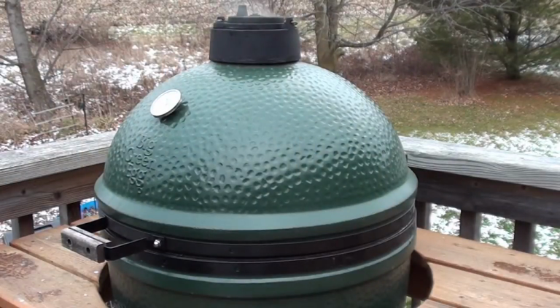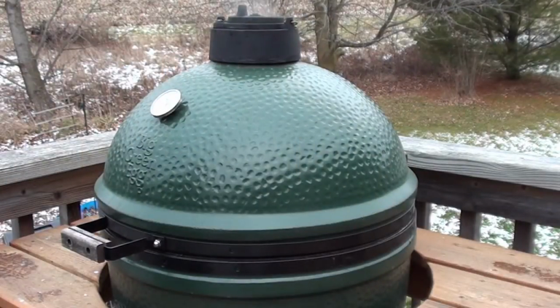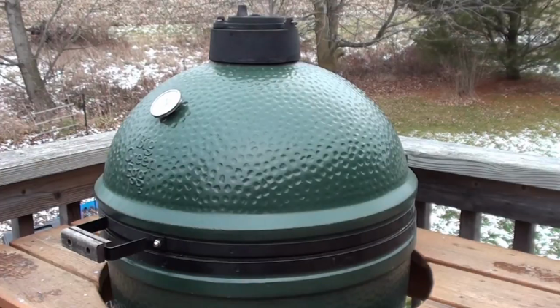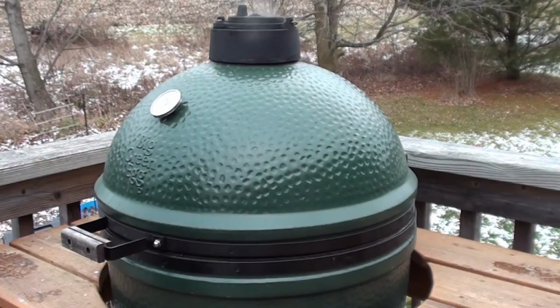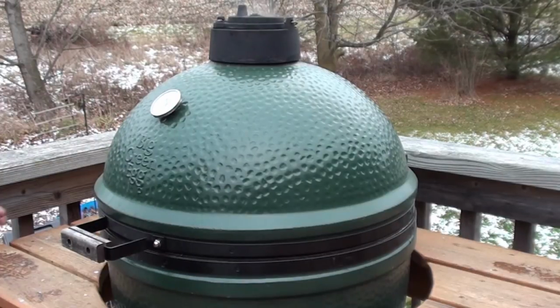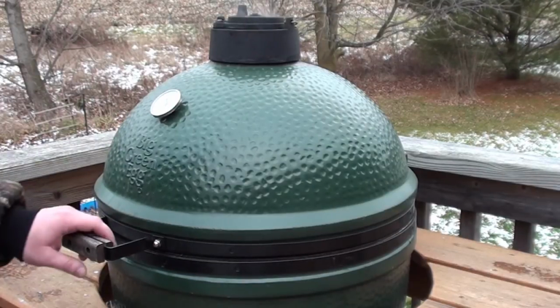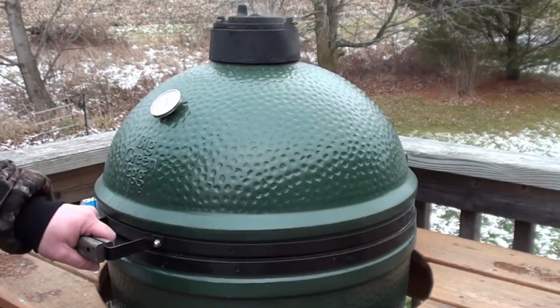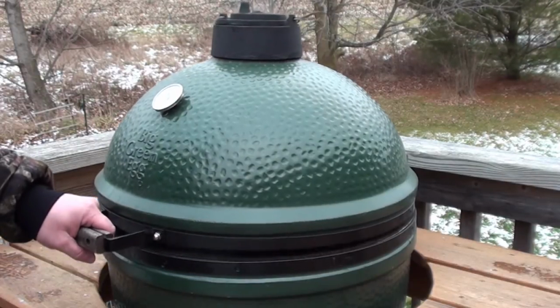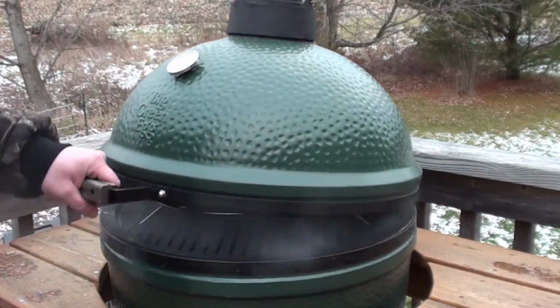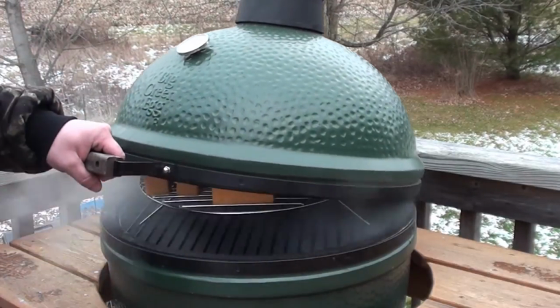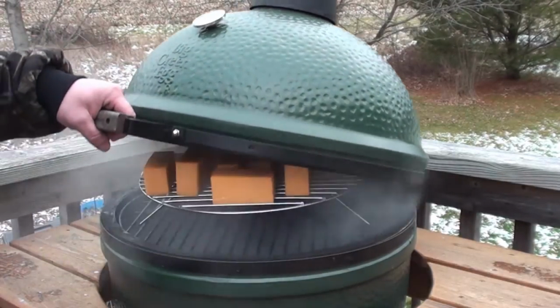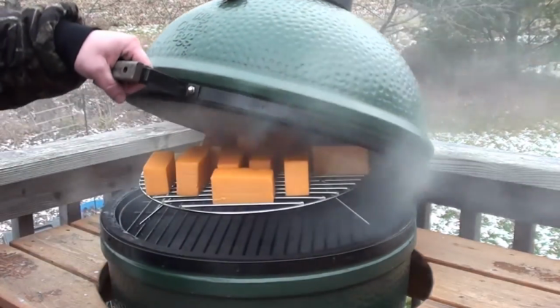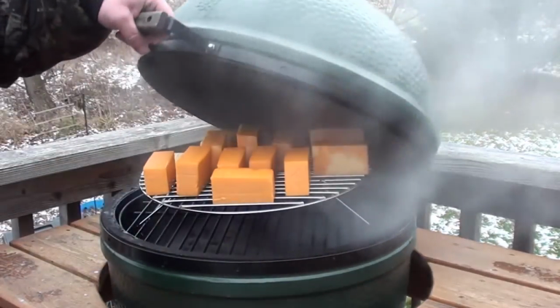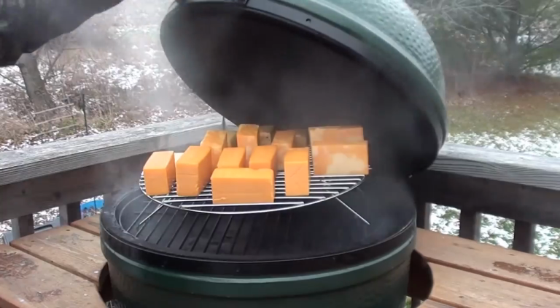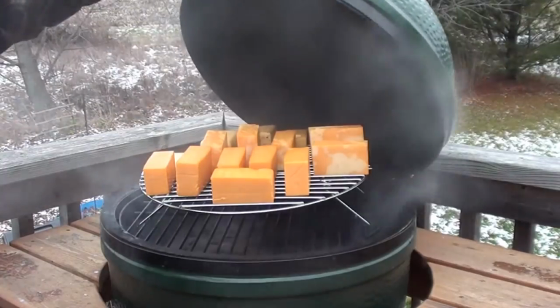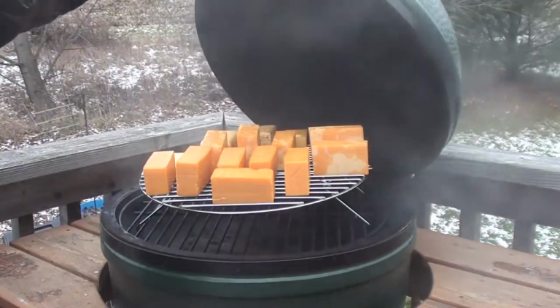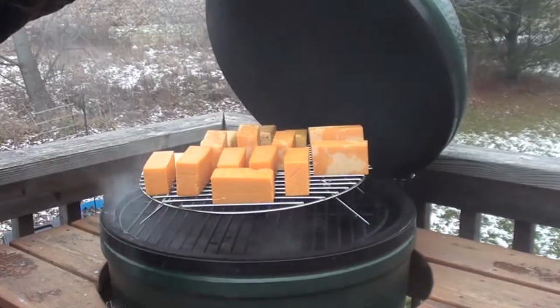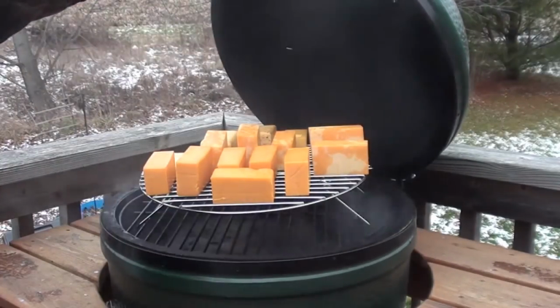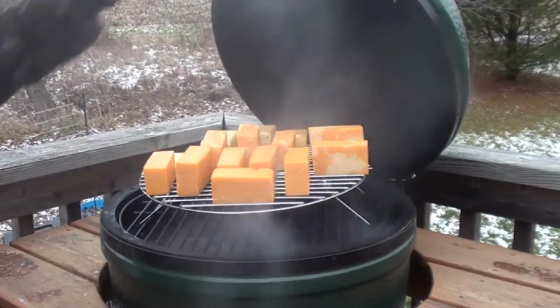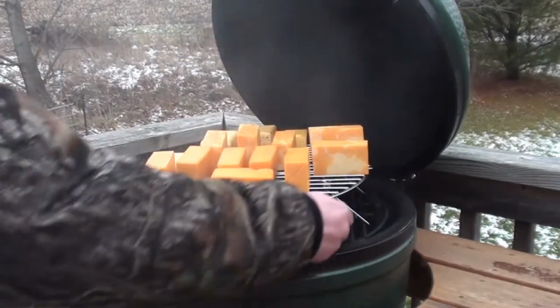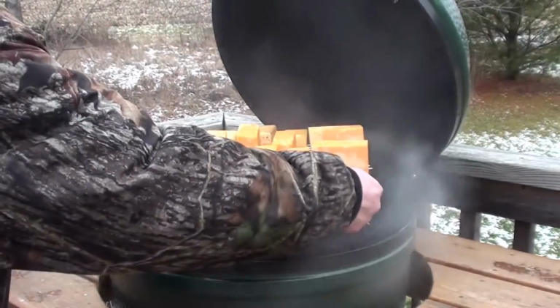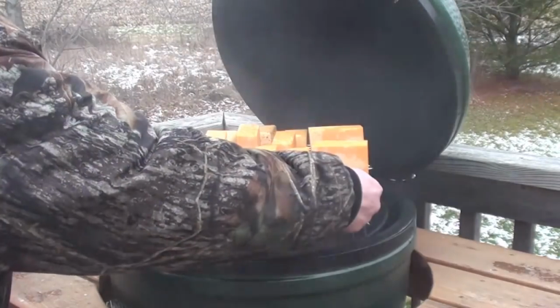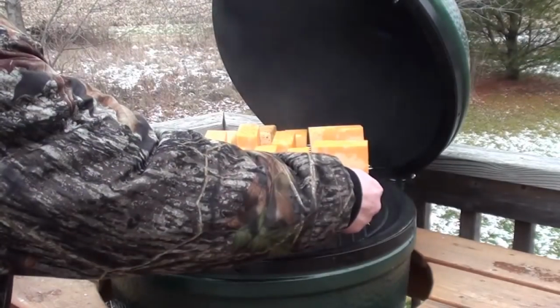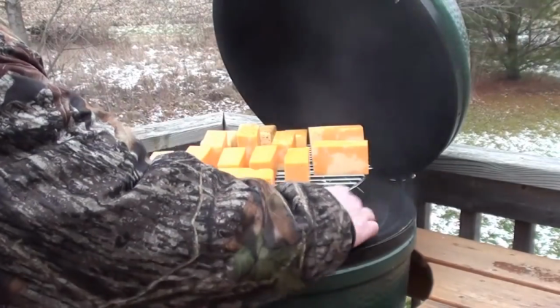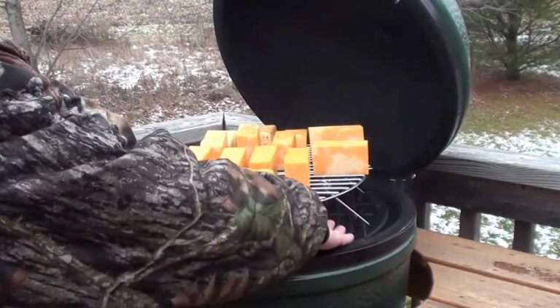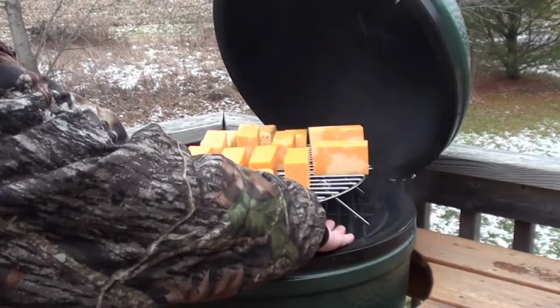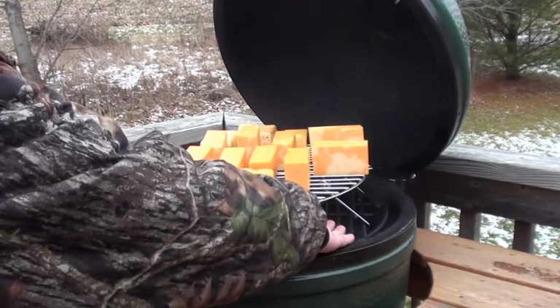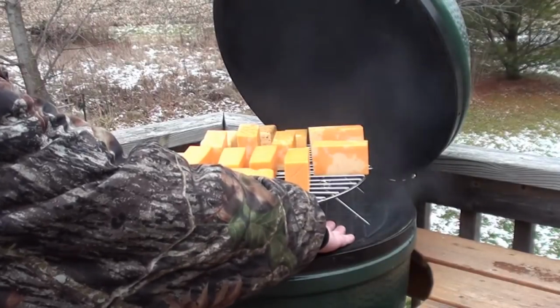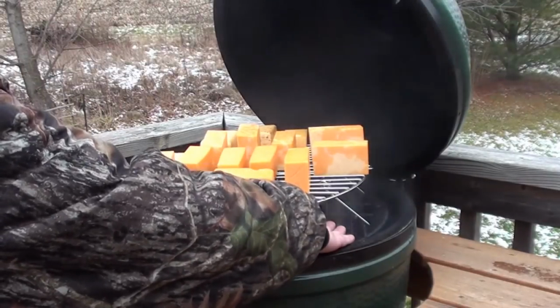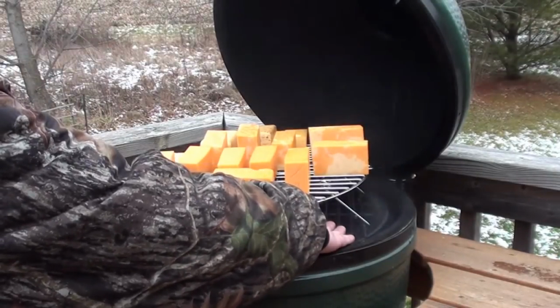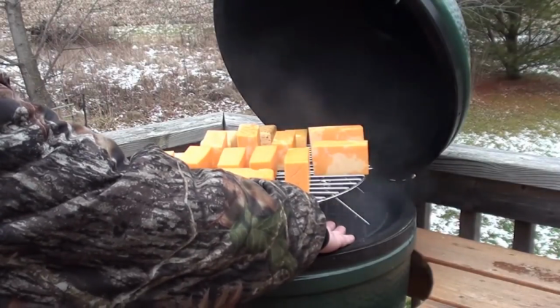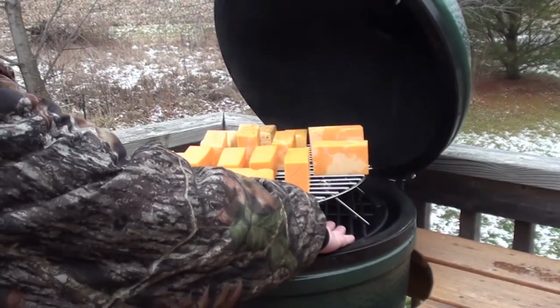The cheese has been smoking for two hours now. Let's take a peek — starting to get a little bit of color. You can see this is not hot, it's not even warm. Looking good.